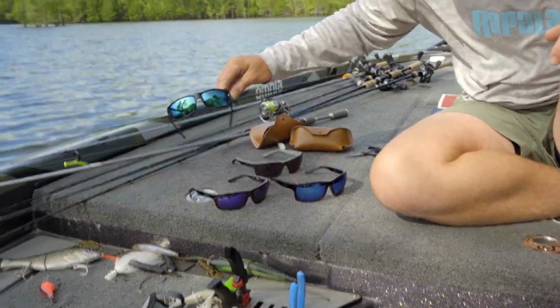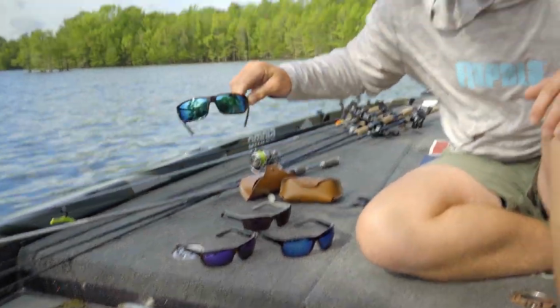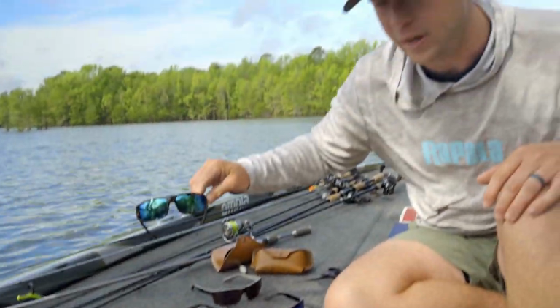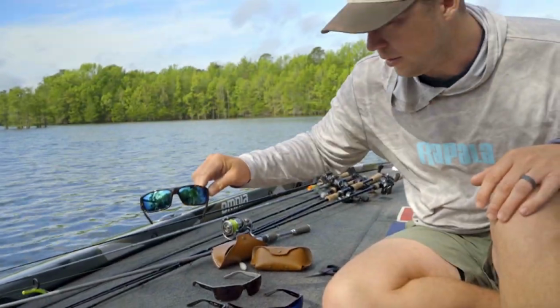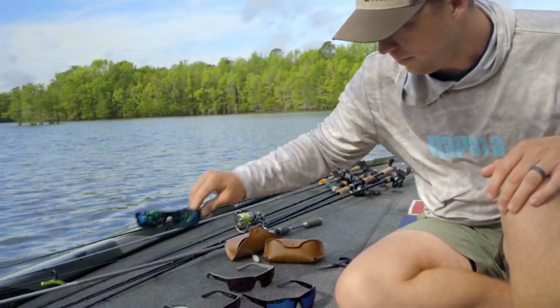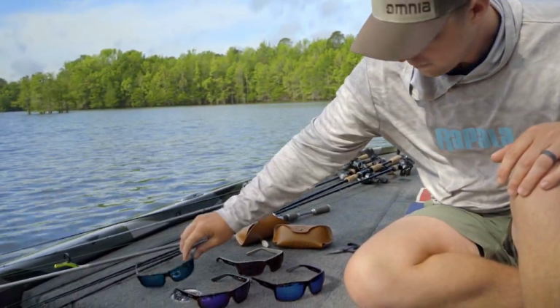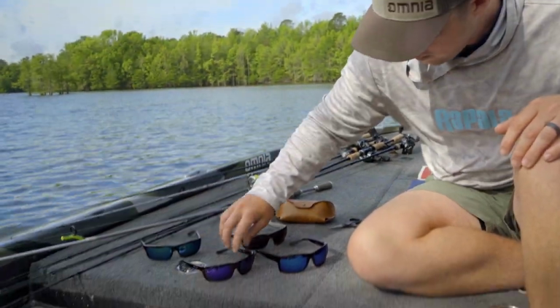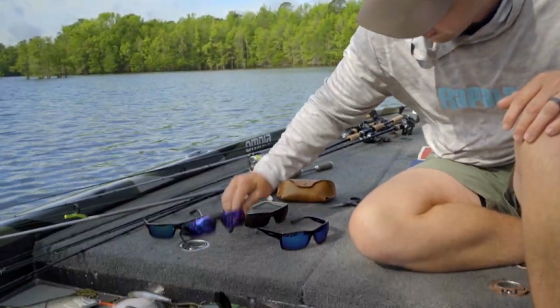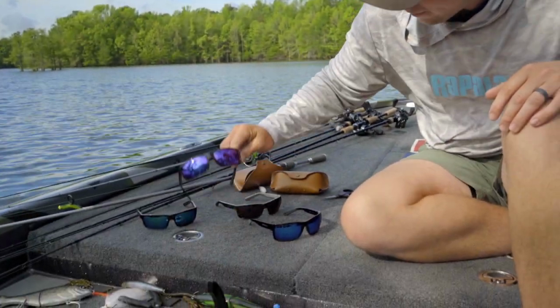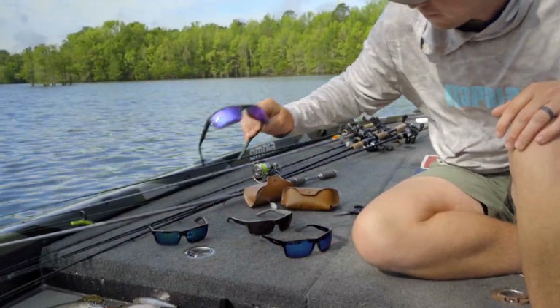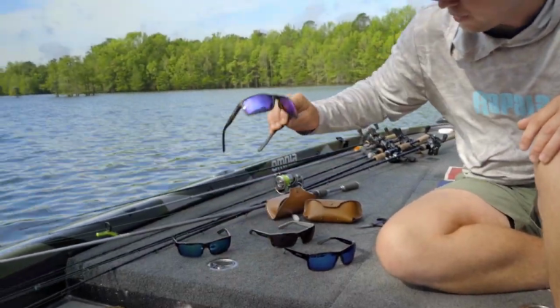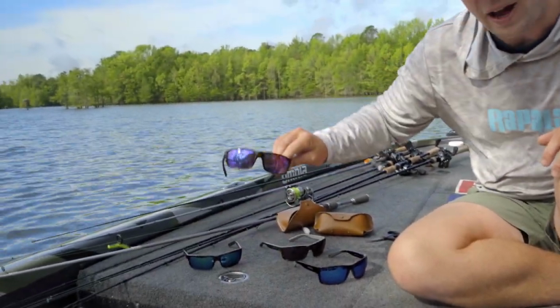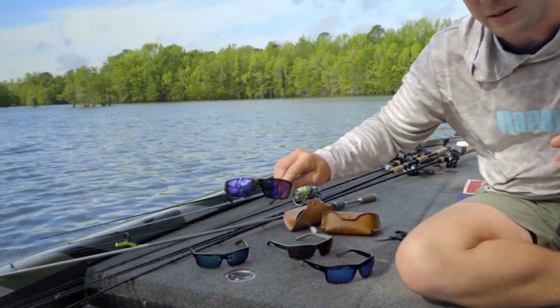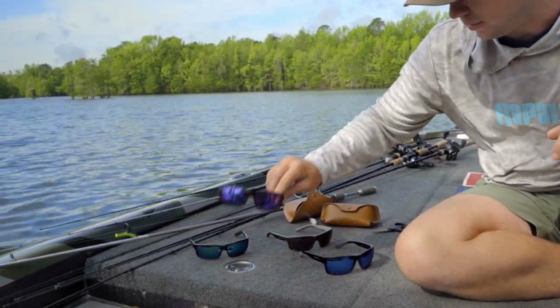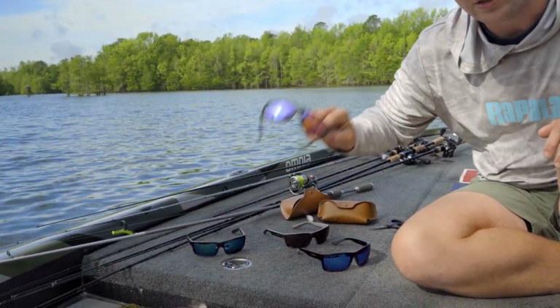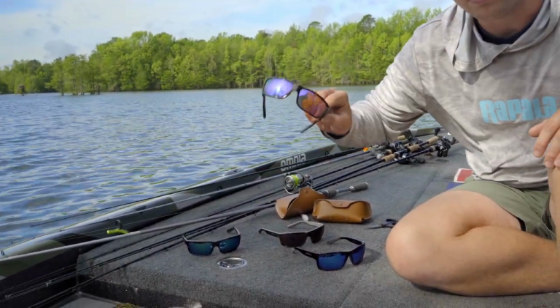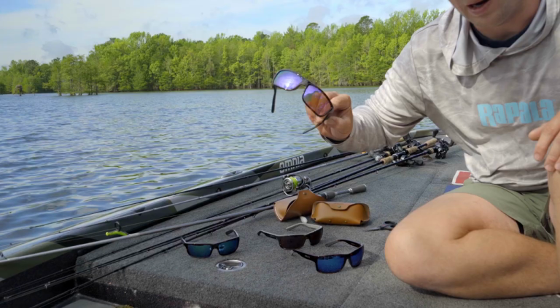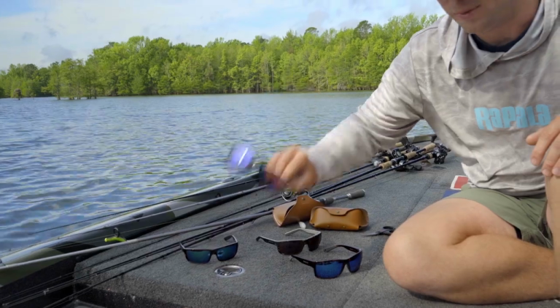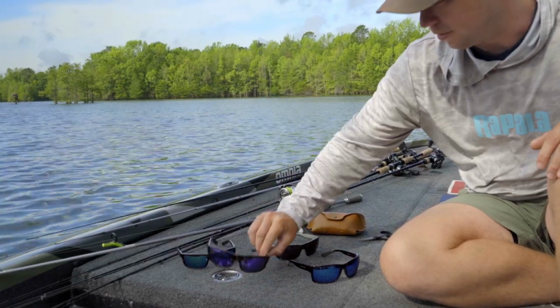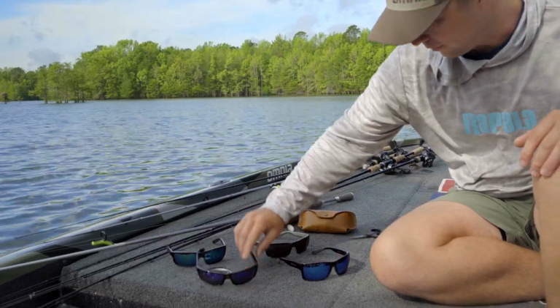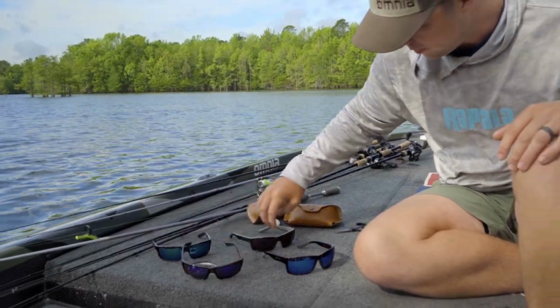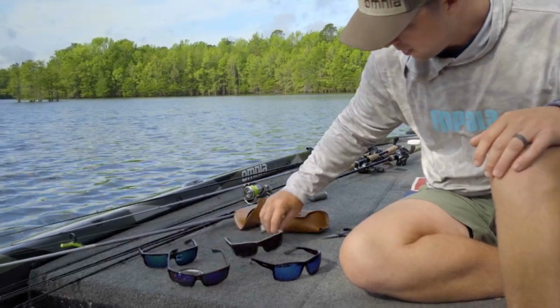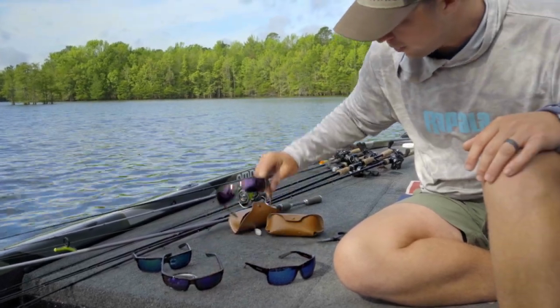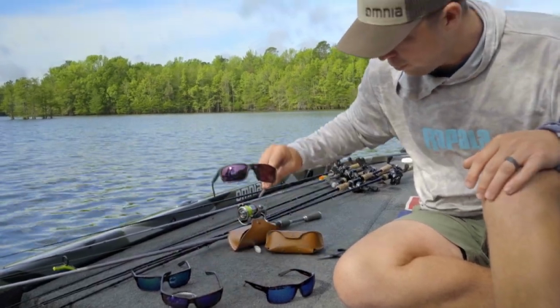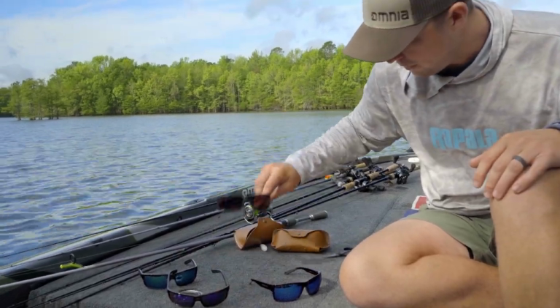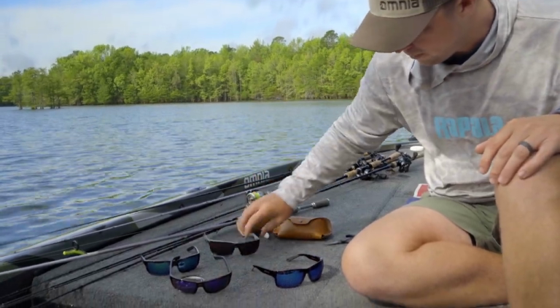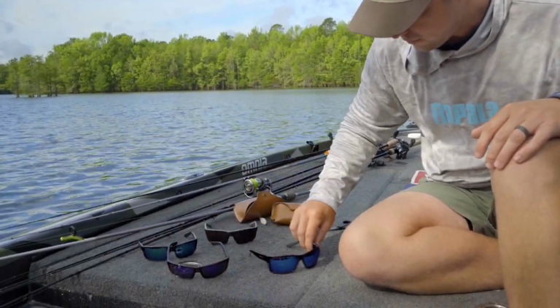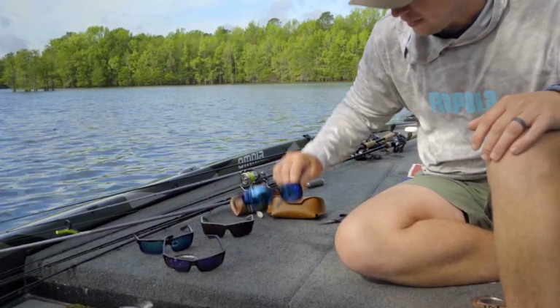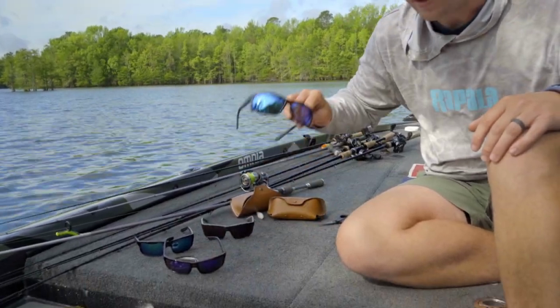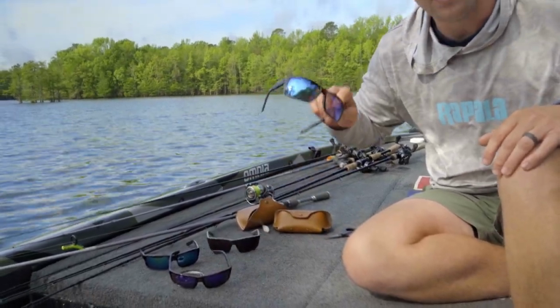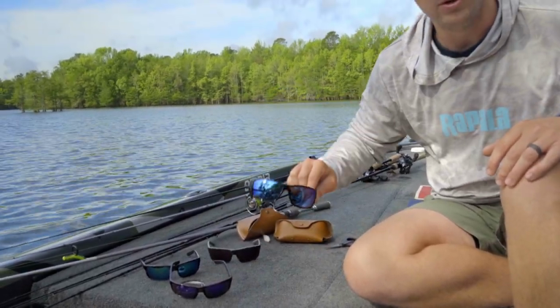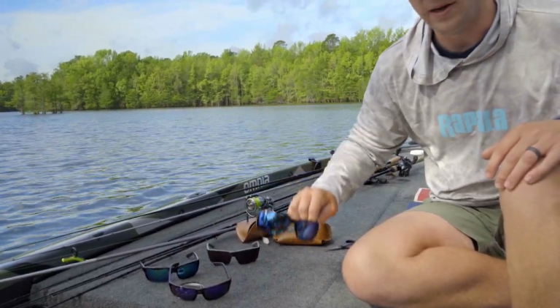We have the green mirror, we have the violet mirror, which is probably one of my new favorites, the rose mirror, and then the blue mirror.